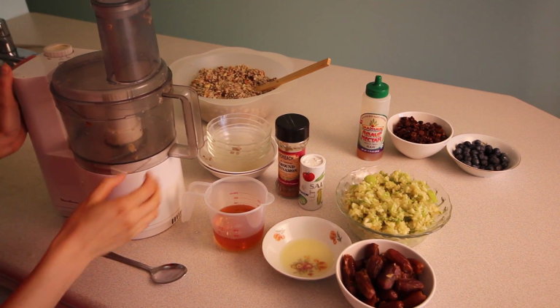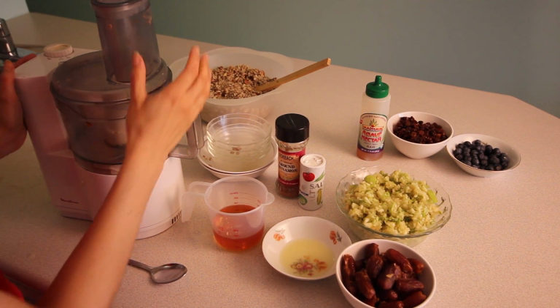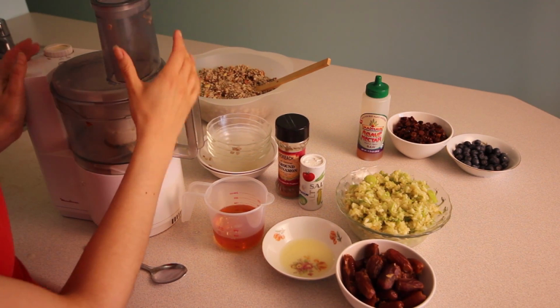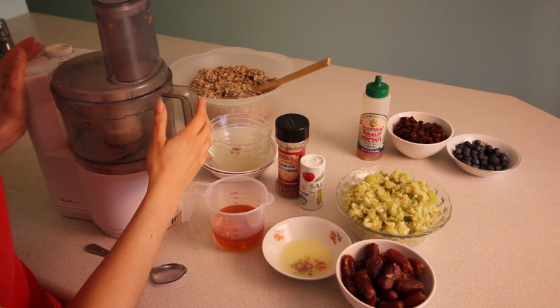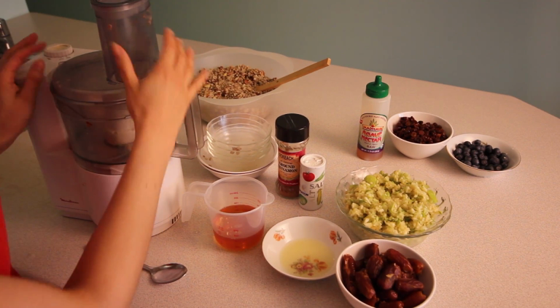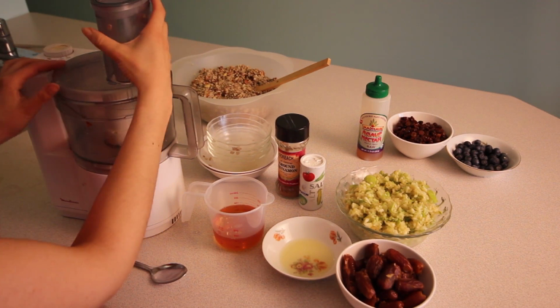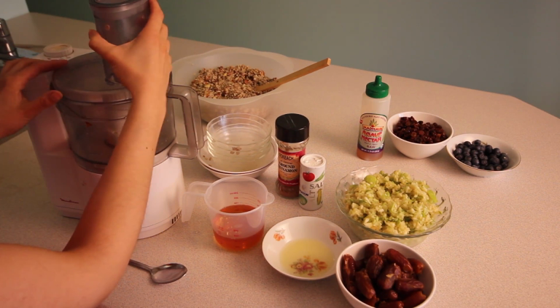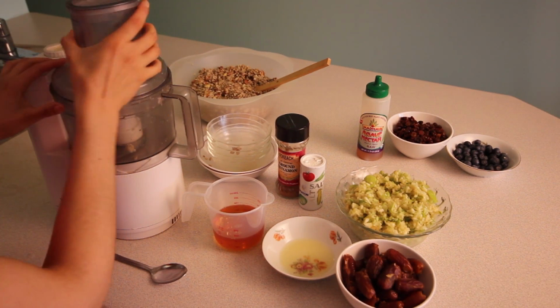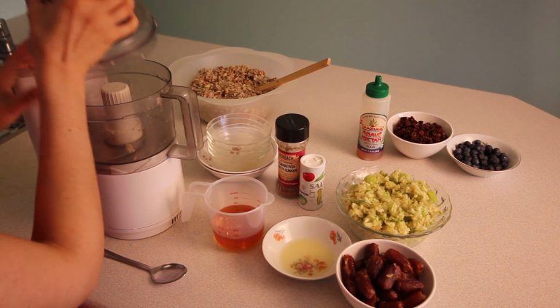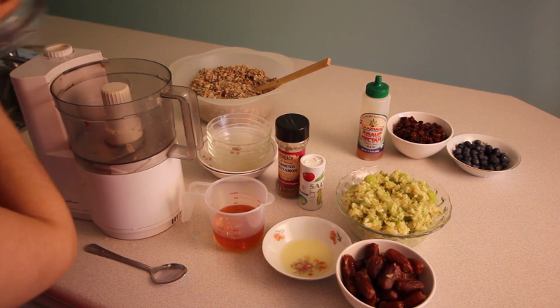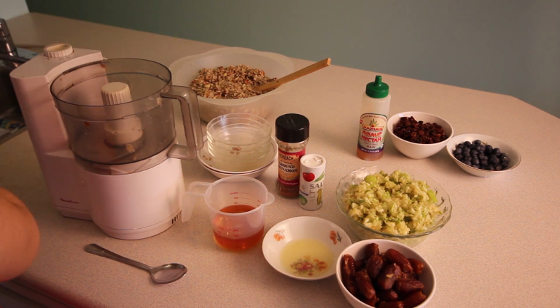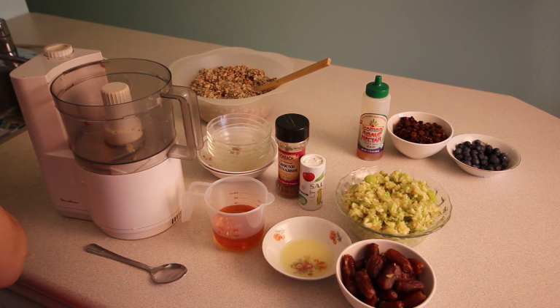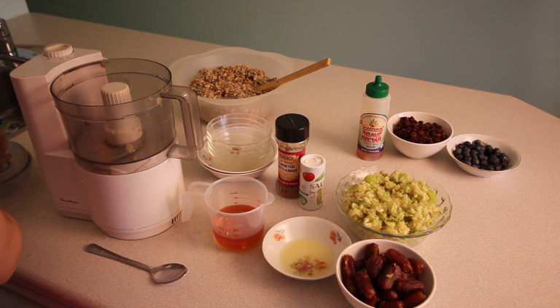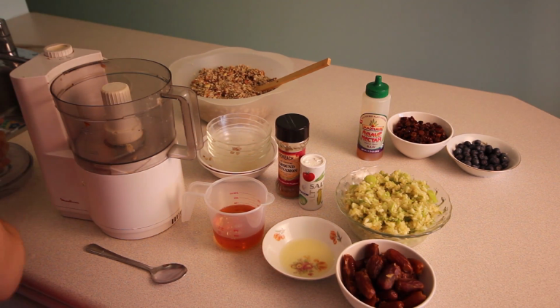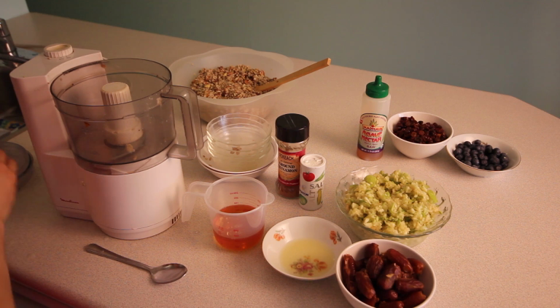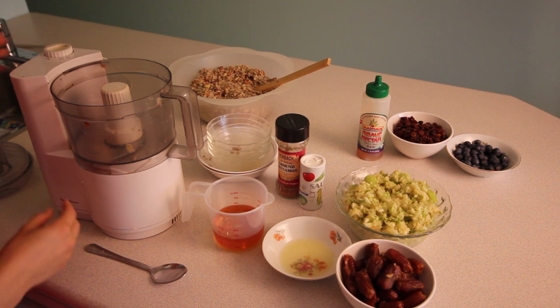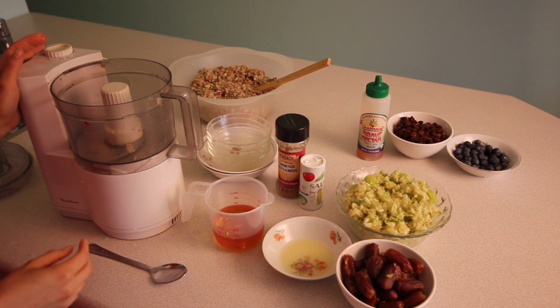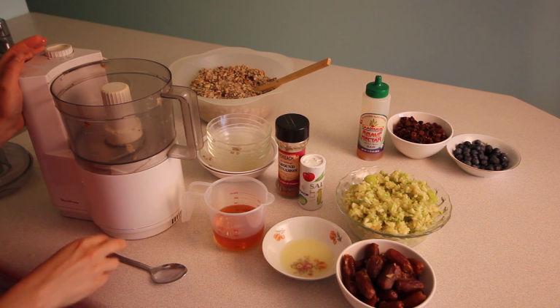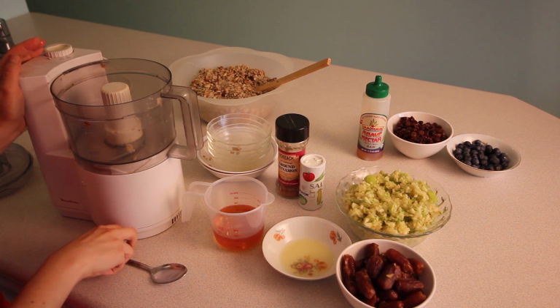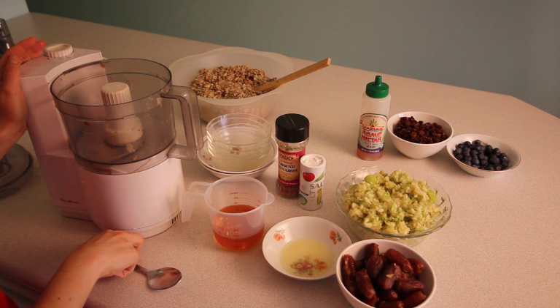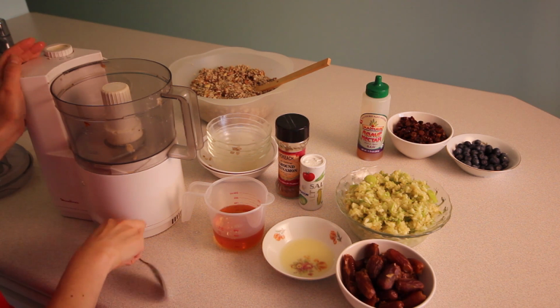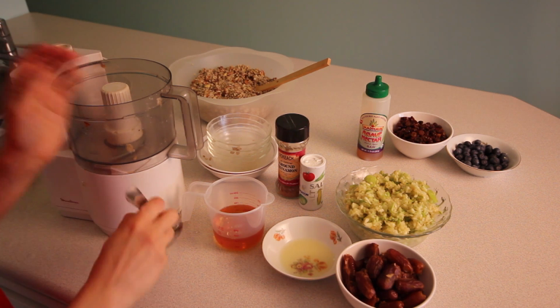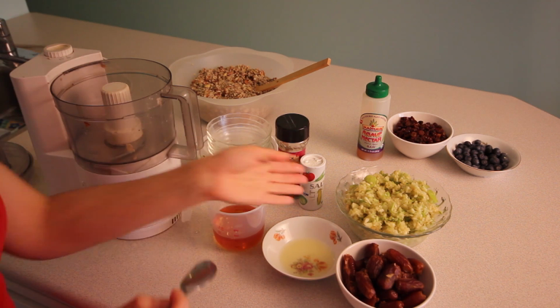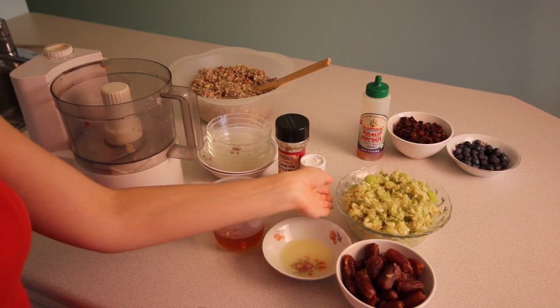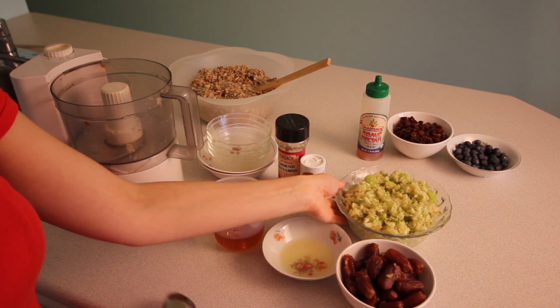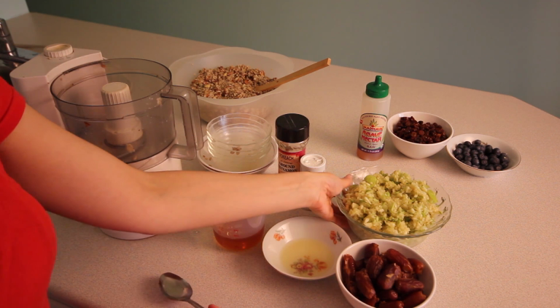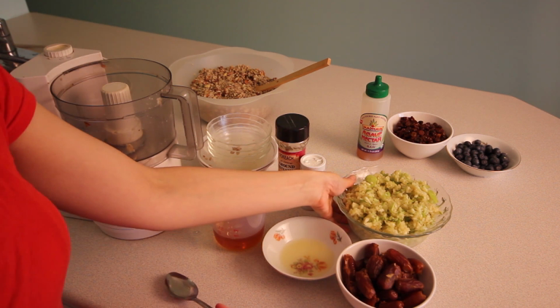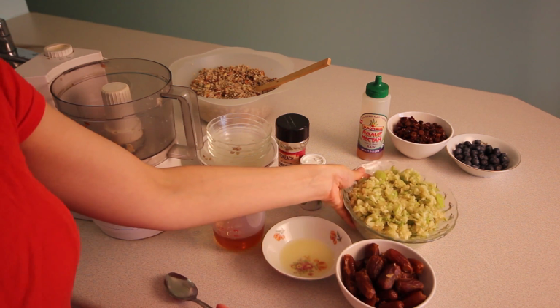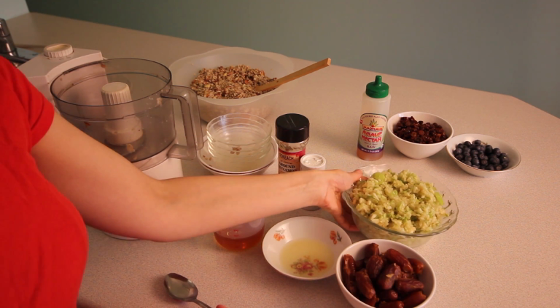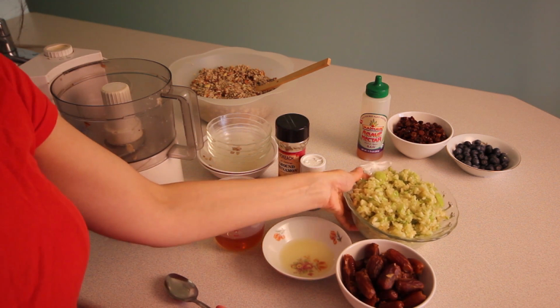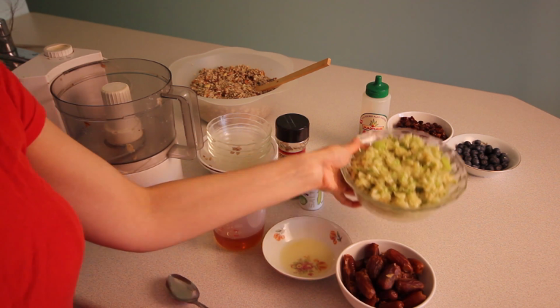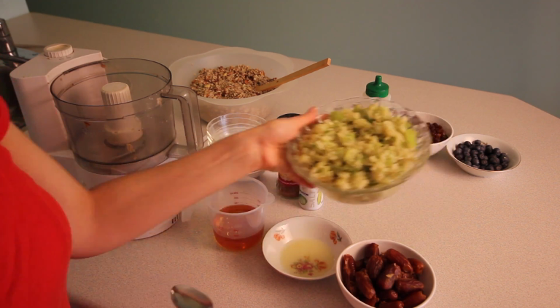Next we add the coarsely chopped apples, dates, agave, lemon, cinnamon, and salt to the food processor and blend until smooth.